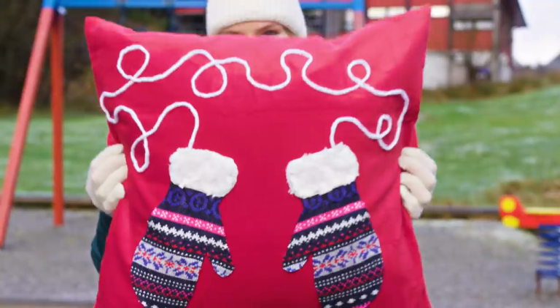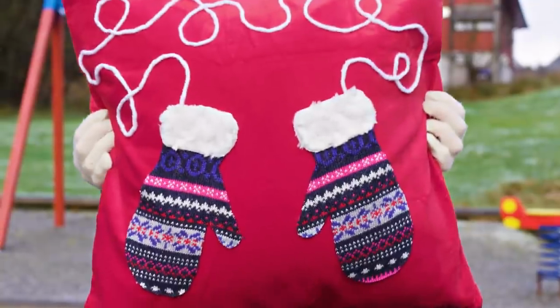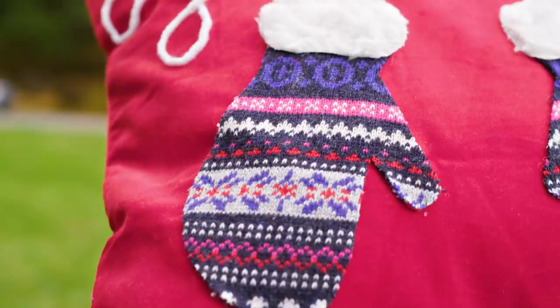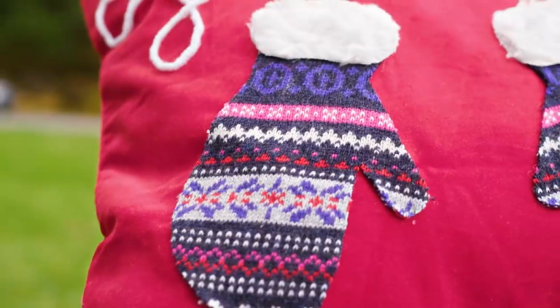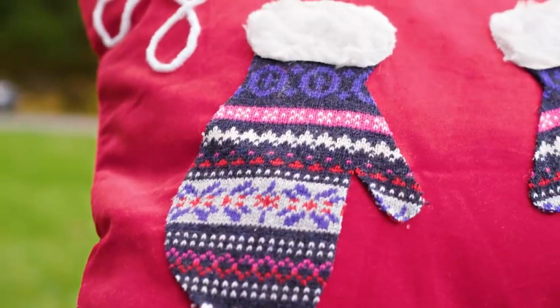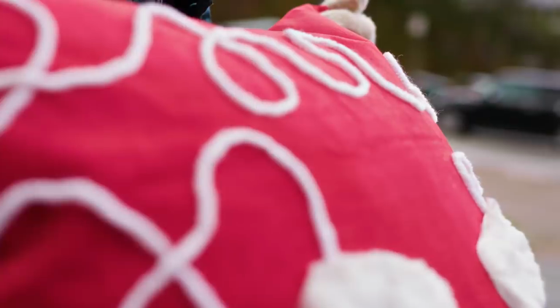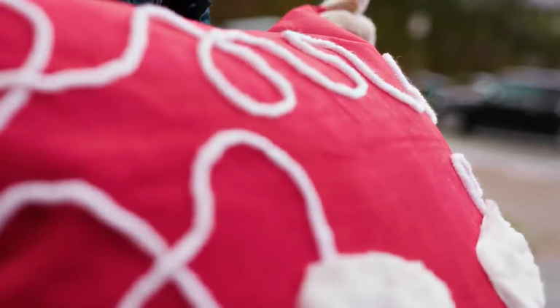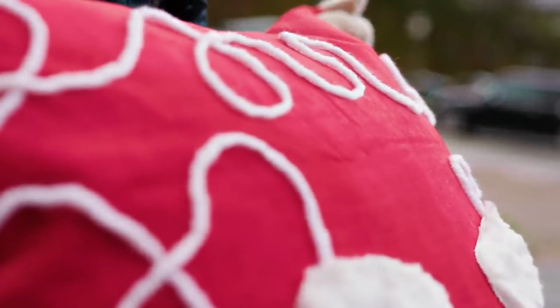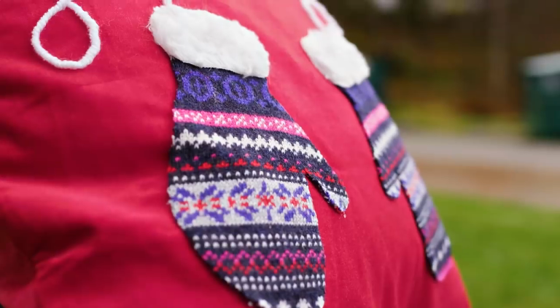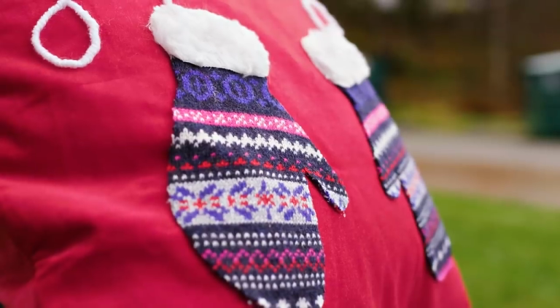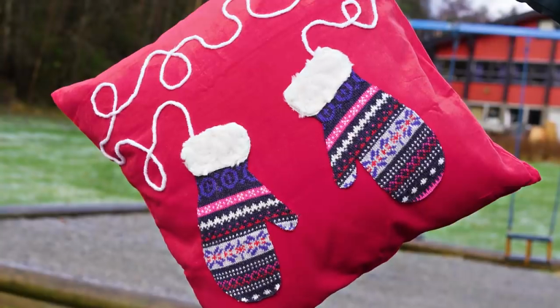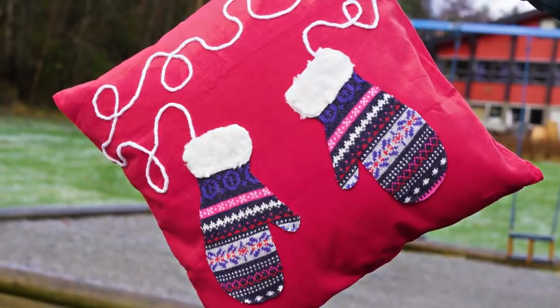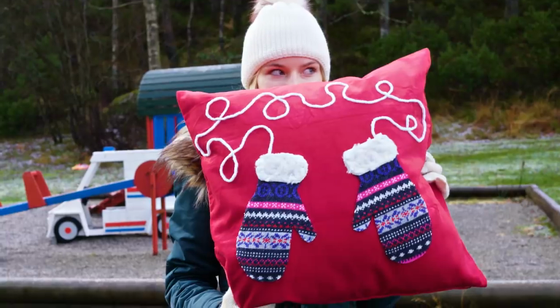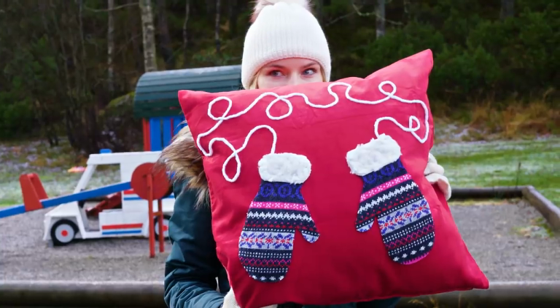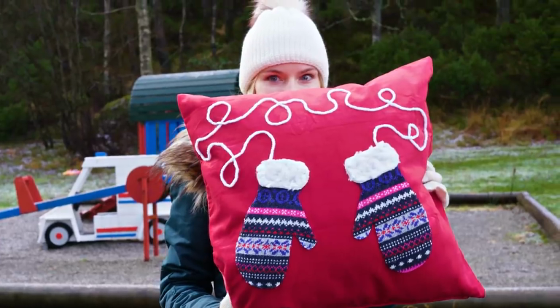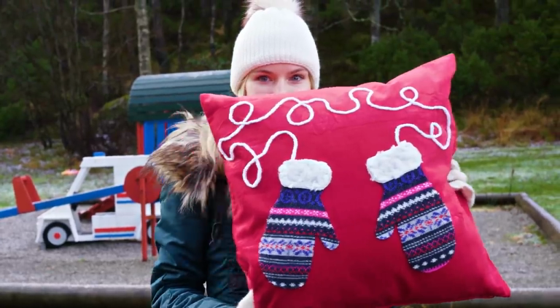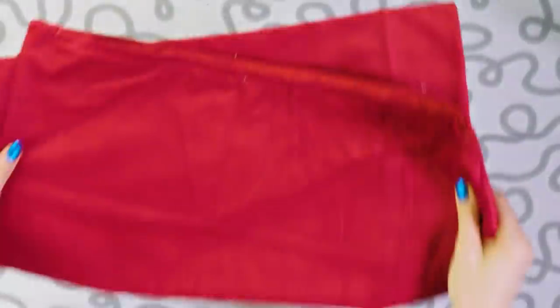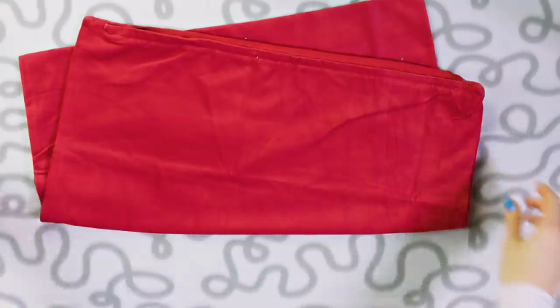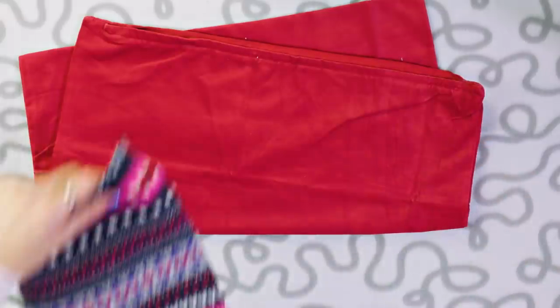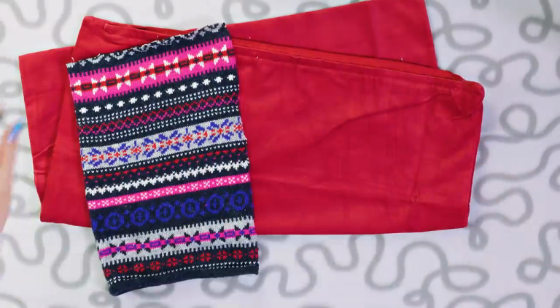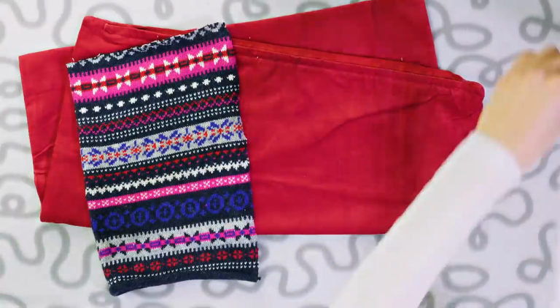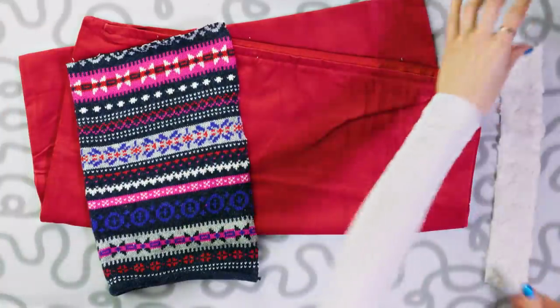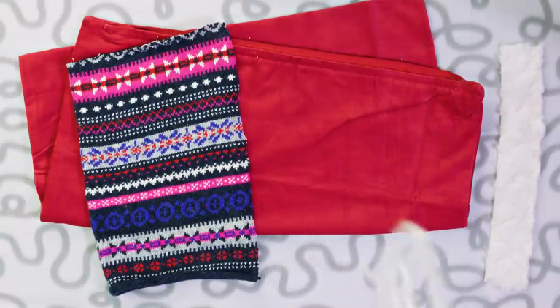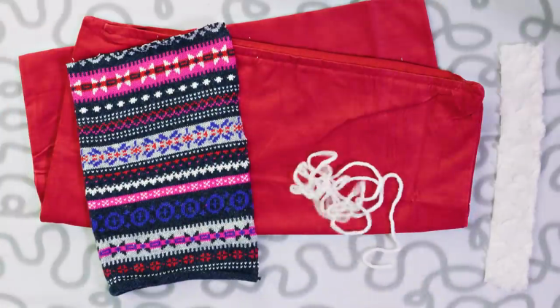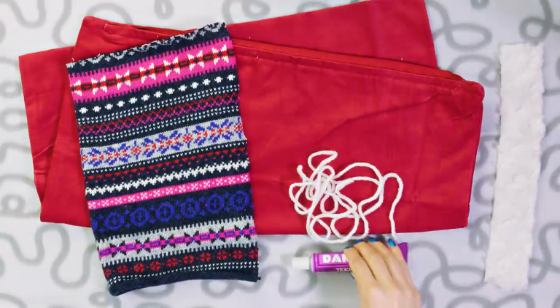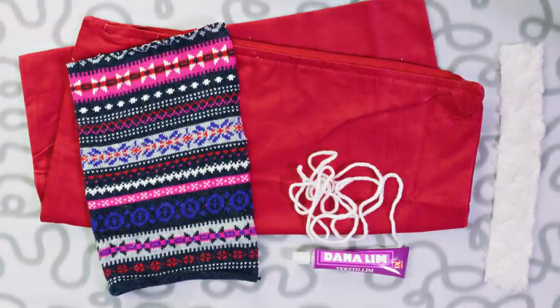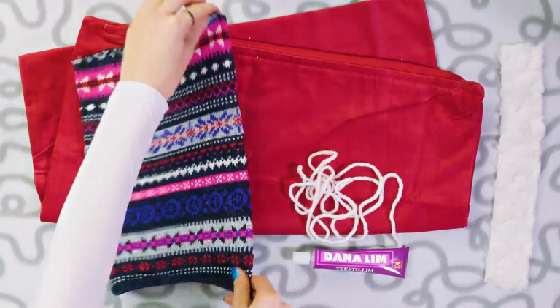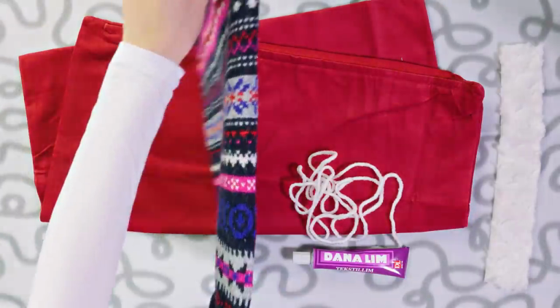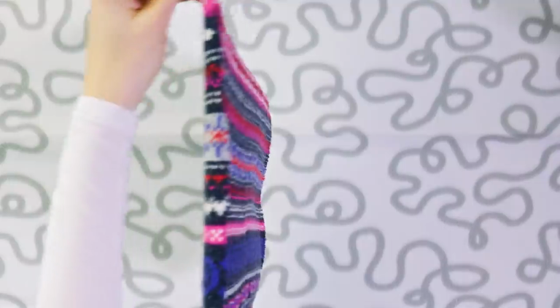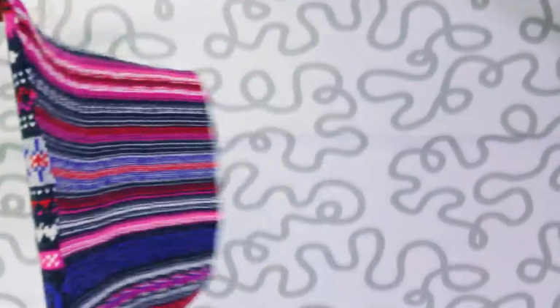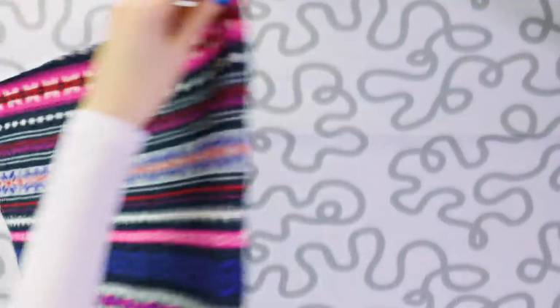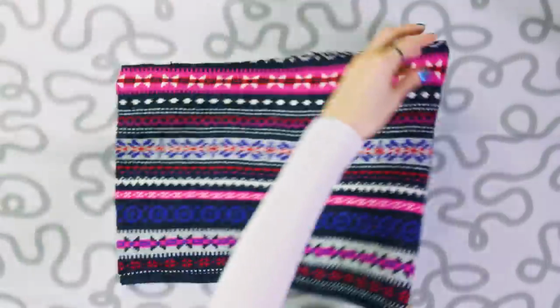Now let's make this beautiful mittens pillow which is a perfect decorating piece for Christmas and winter in general. You will need a cheap pillow case, some pattern fabric, a piece of white fabric, yarn and fabric glue.